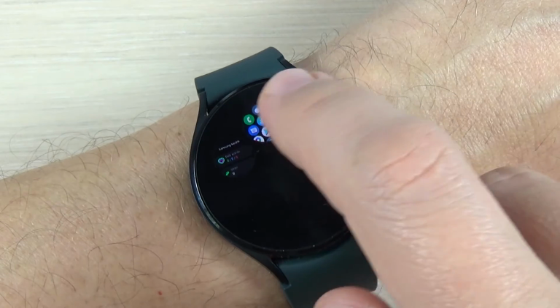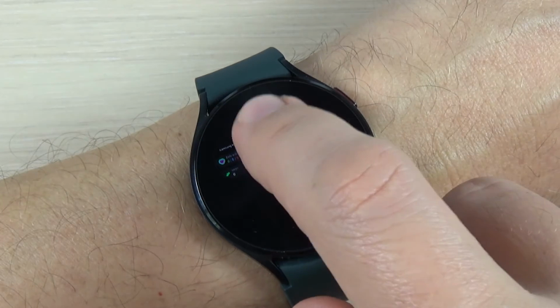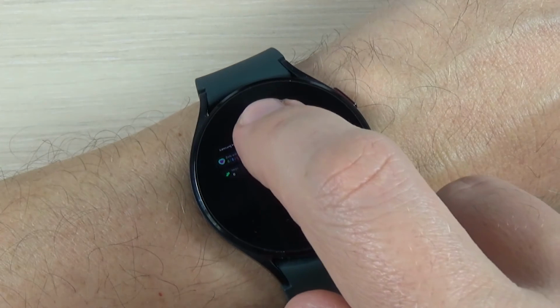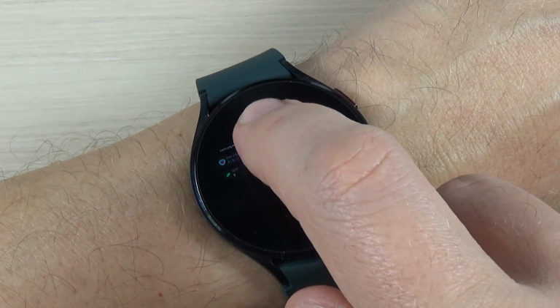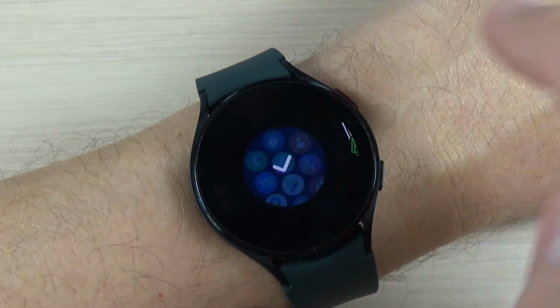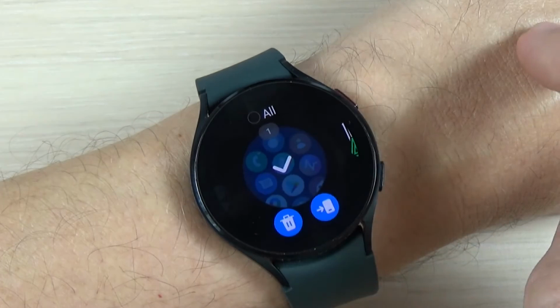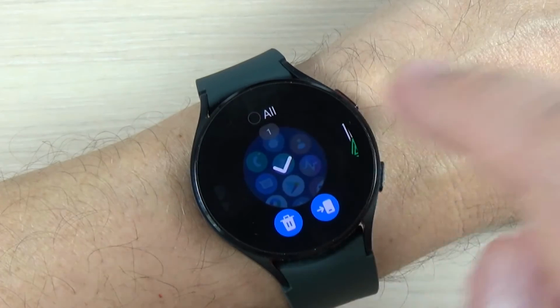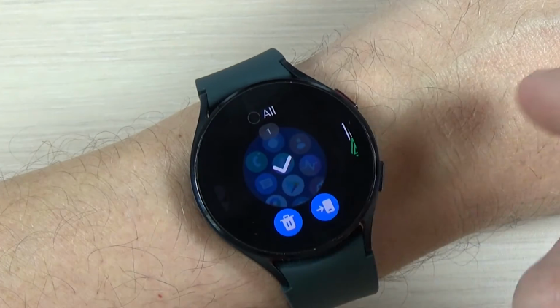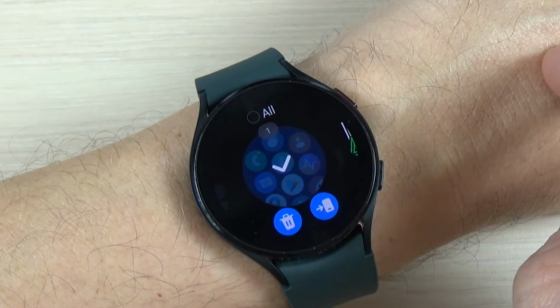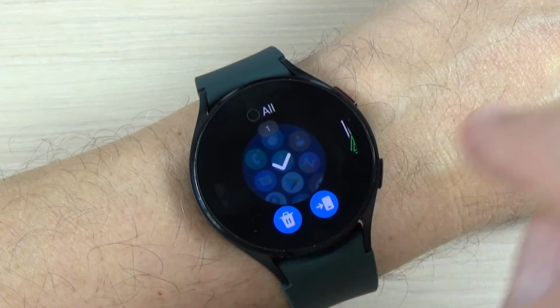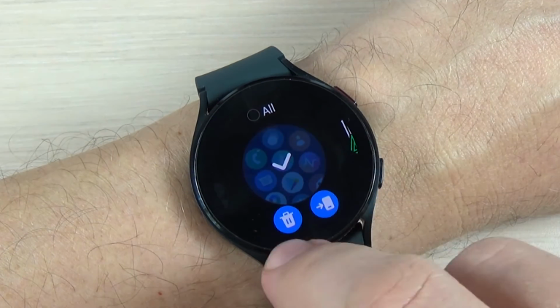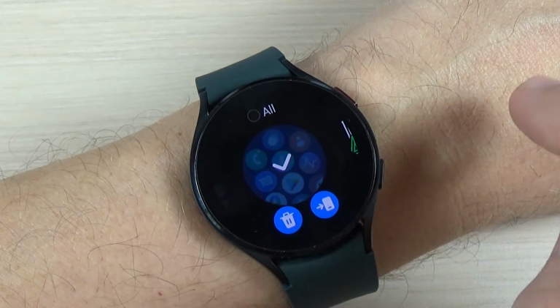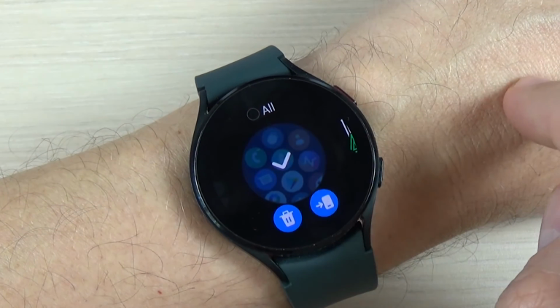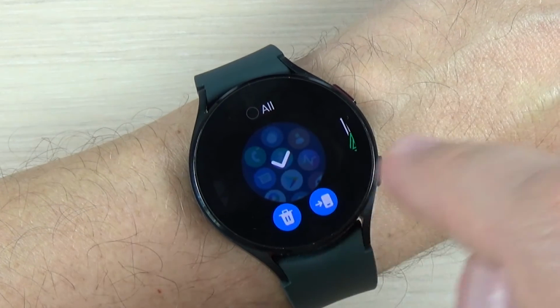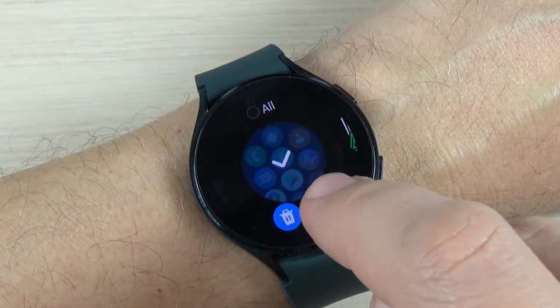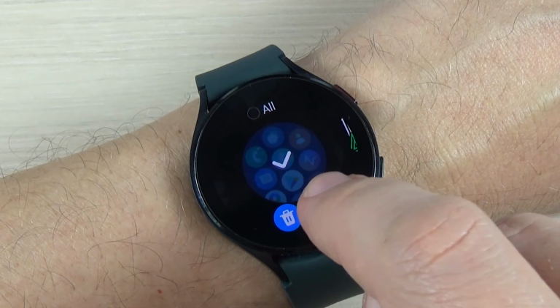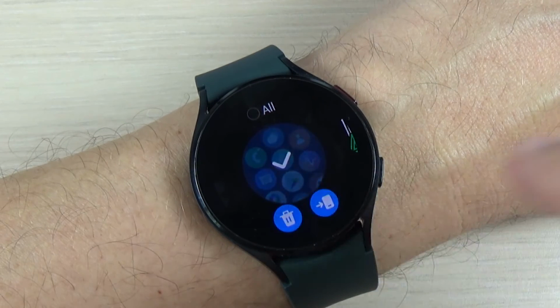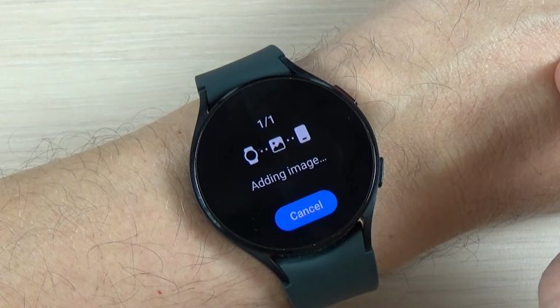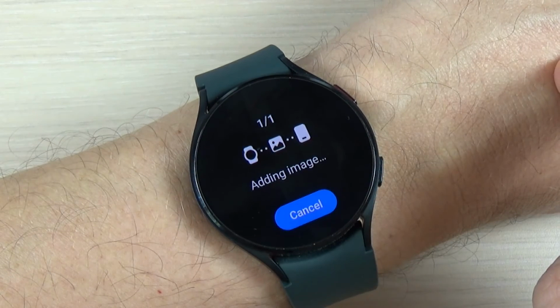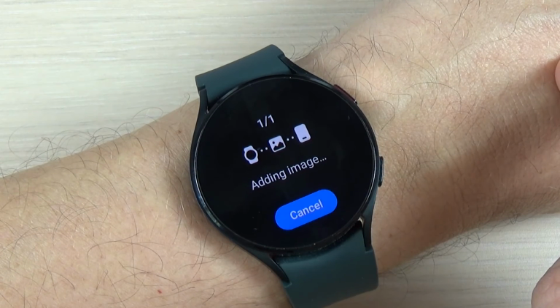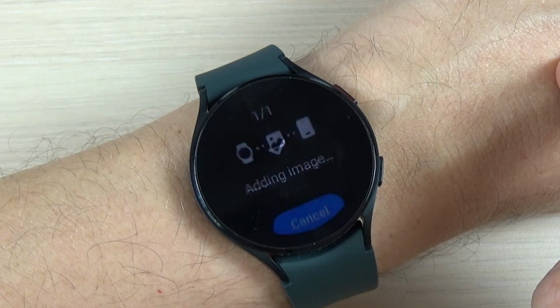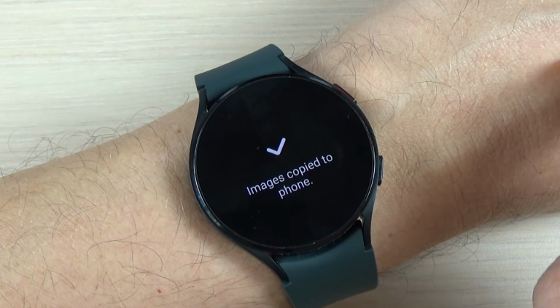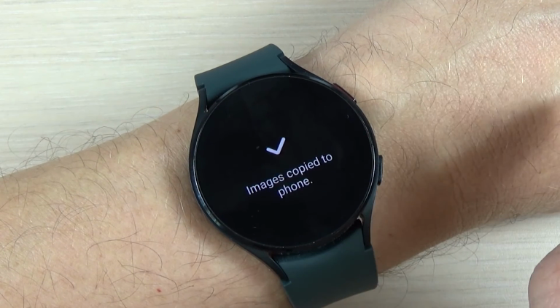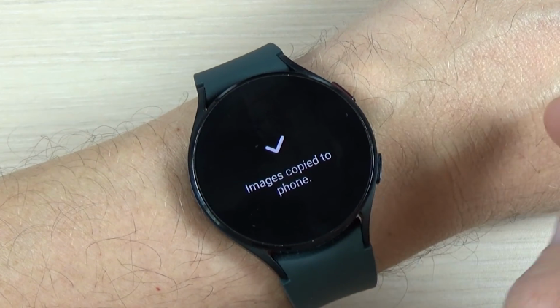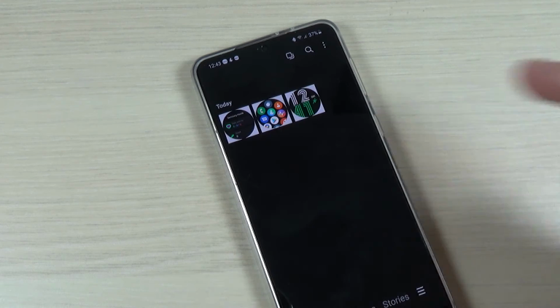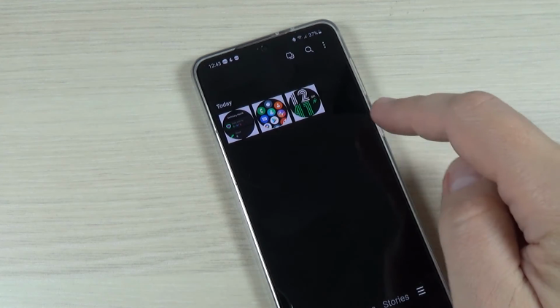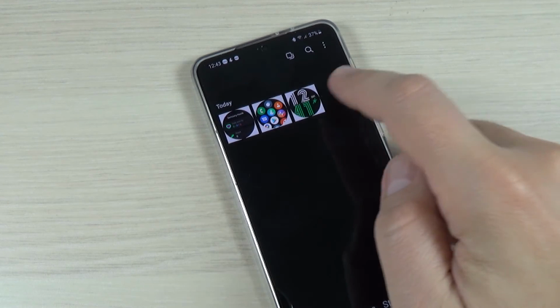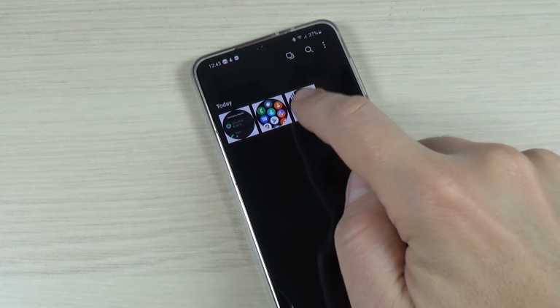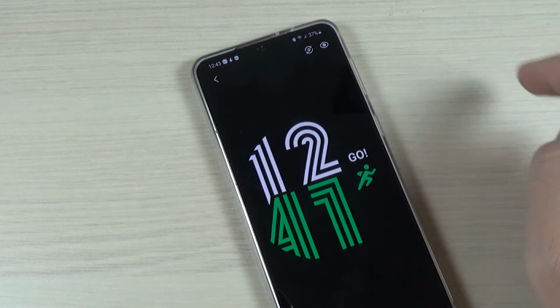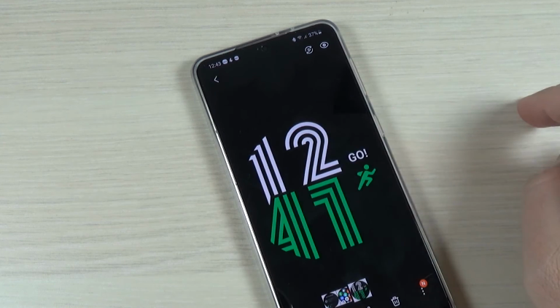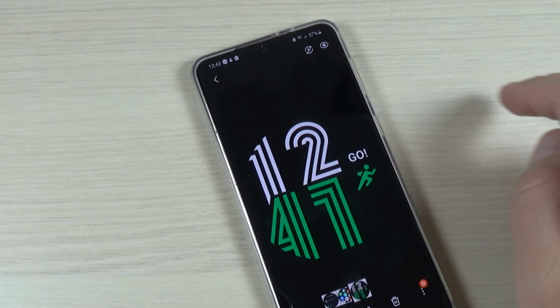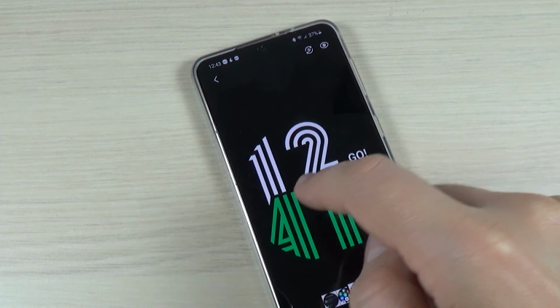If you push long on one of the screenshots you can delete it or you can send it to your phone. And here are the screenshots on my phone.